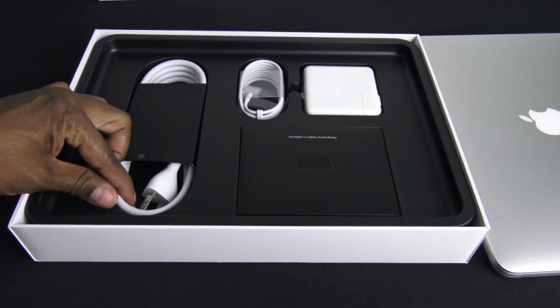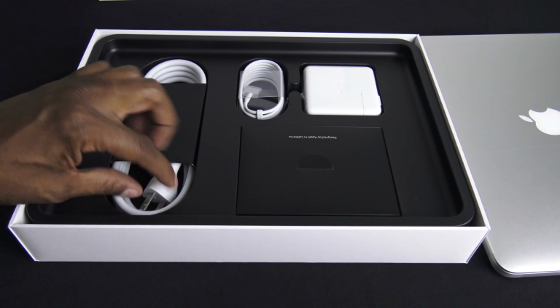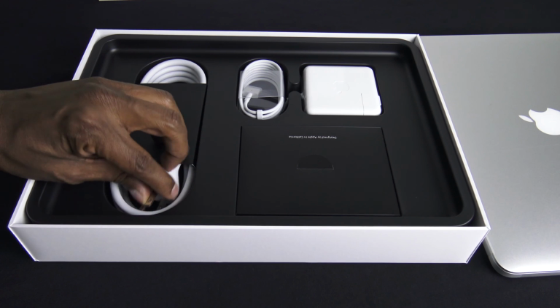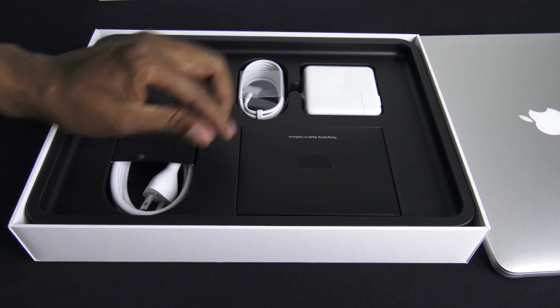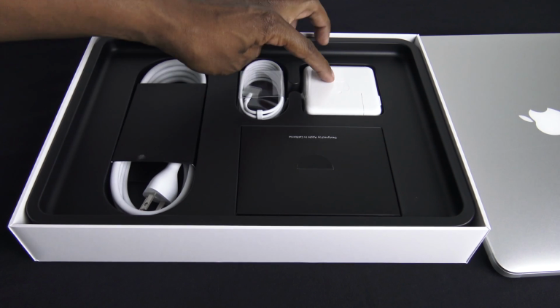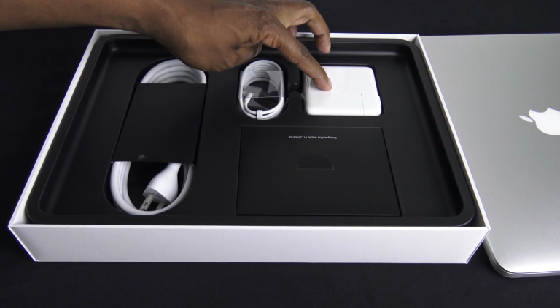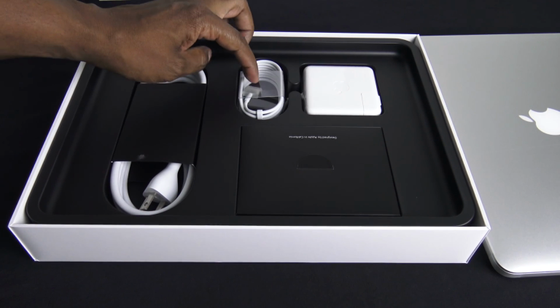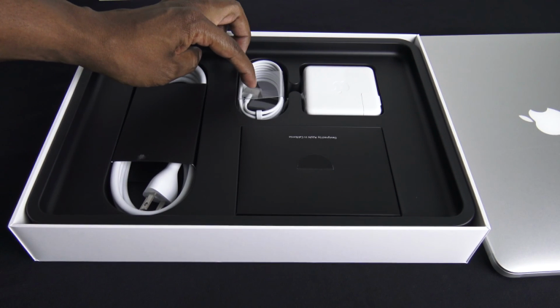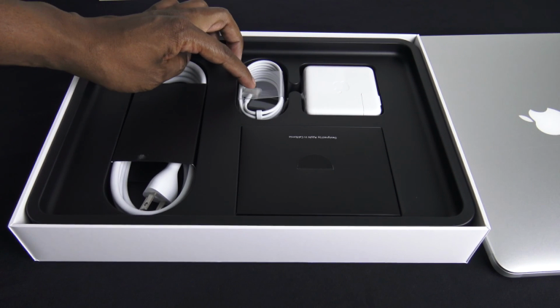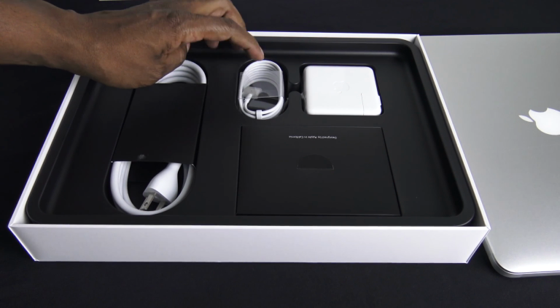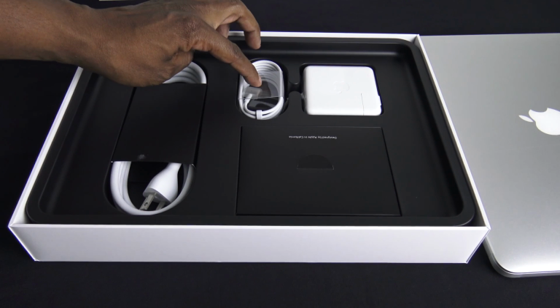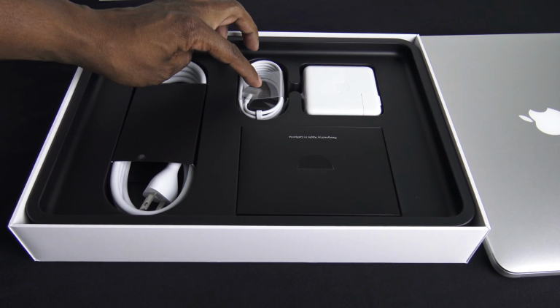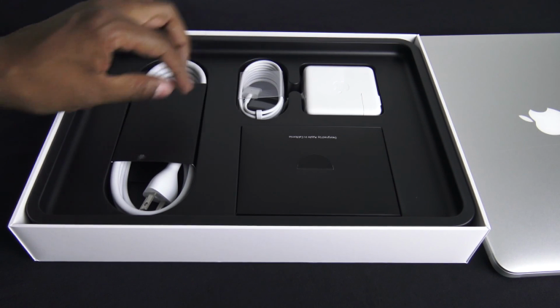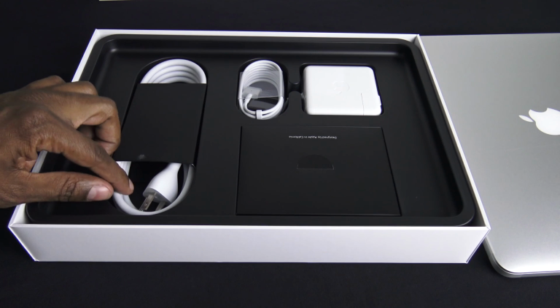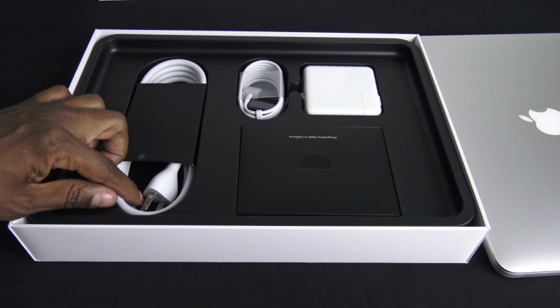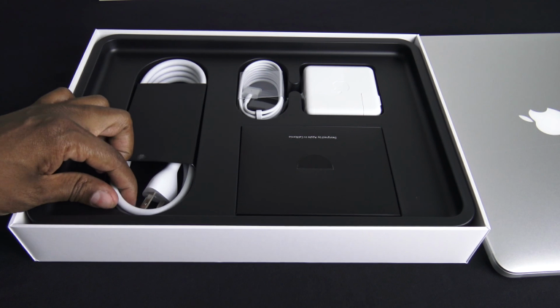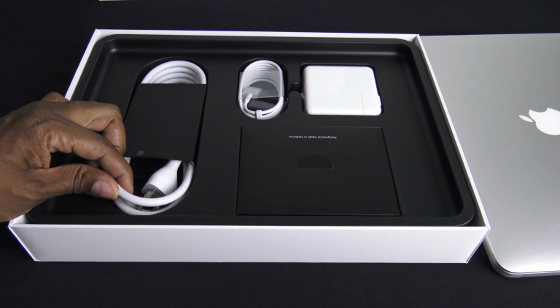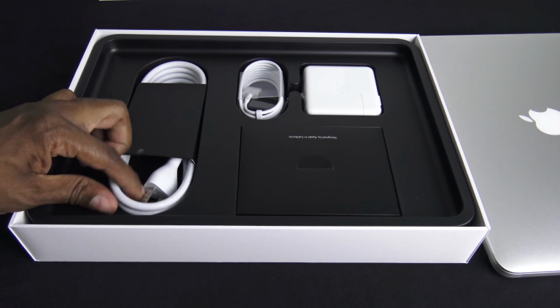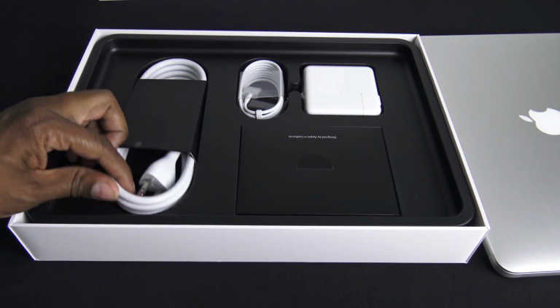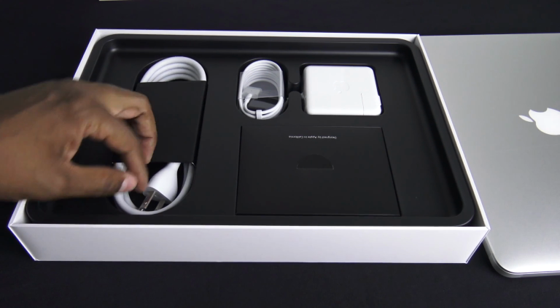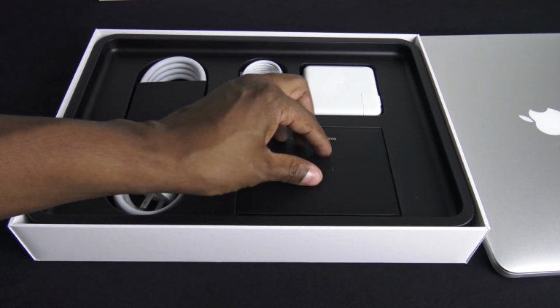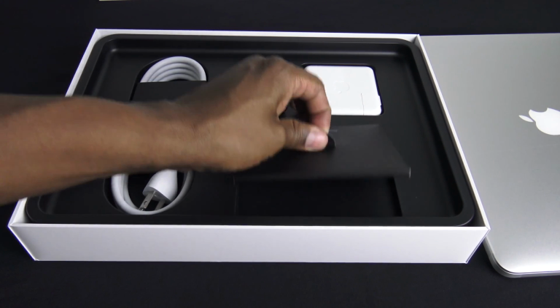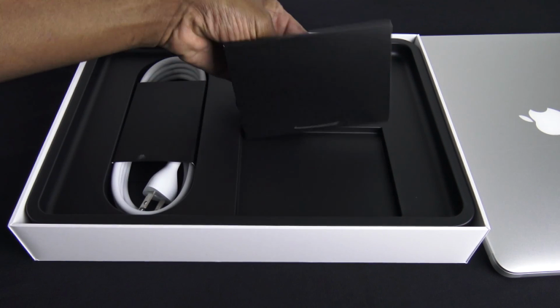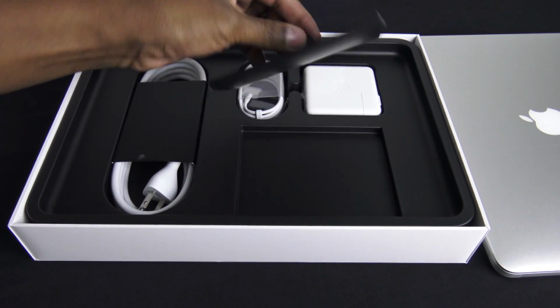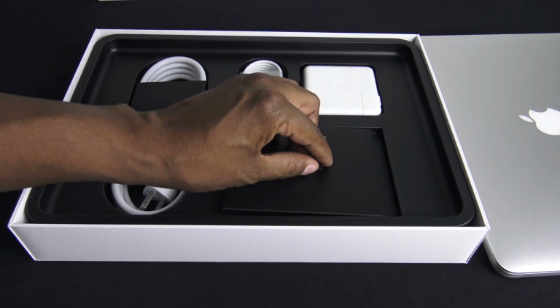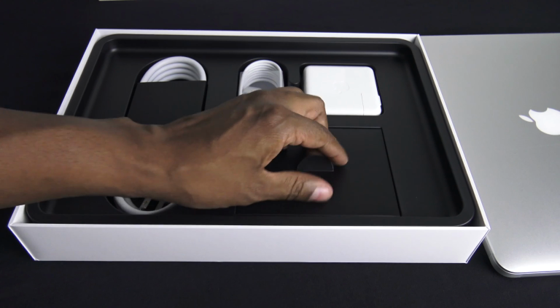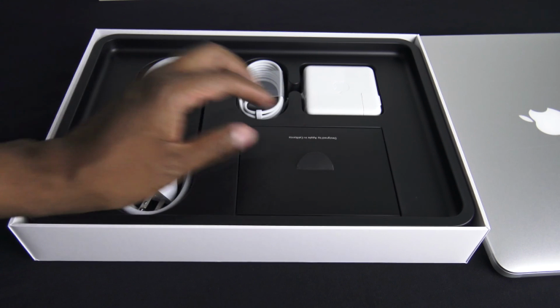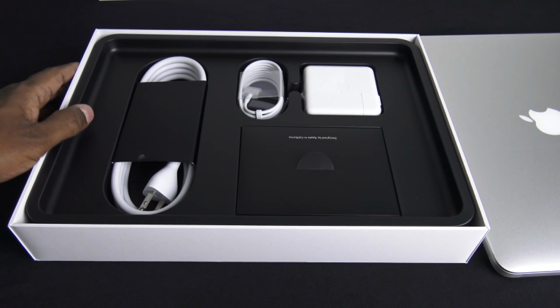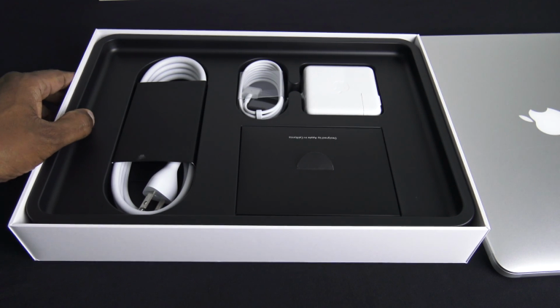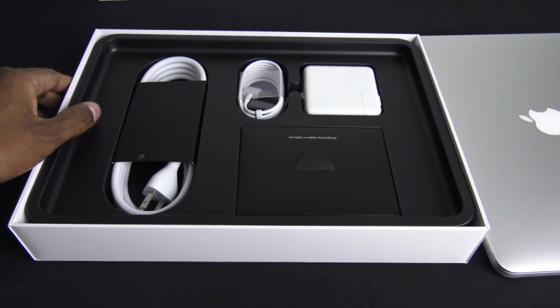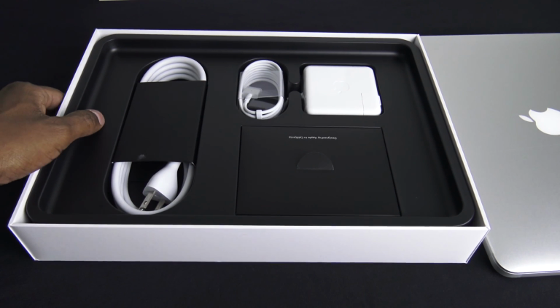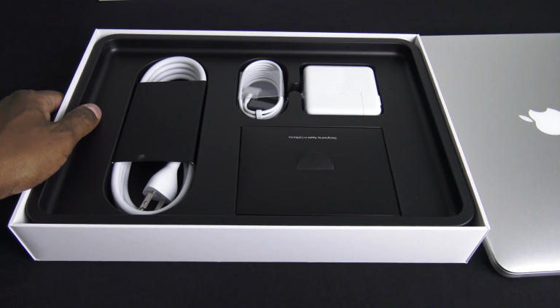Now inside of here you have your power brick with a magnetic connector. You also have your power supply, and then a little instruction book. Not much to it — everything's online on Apple.